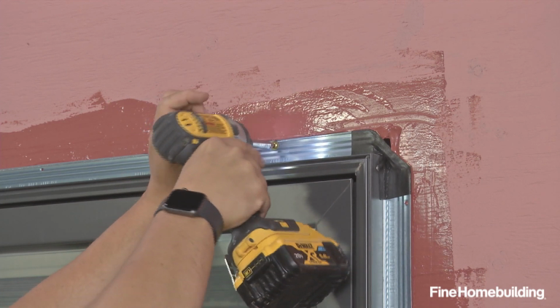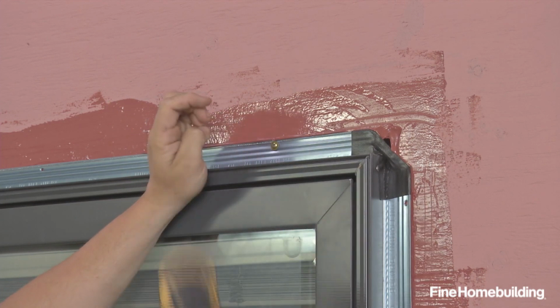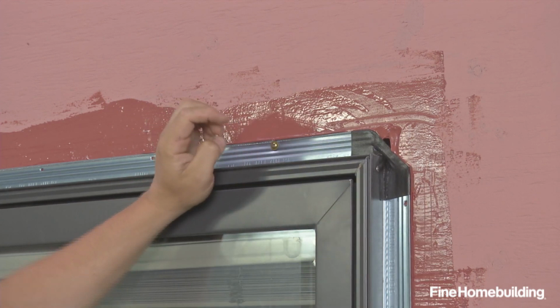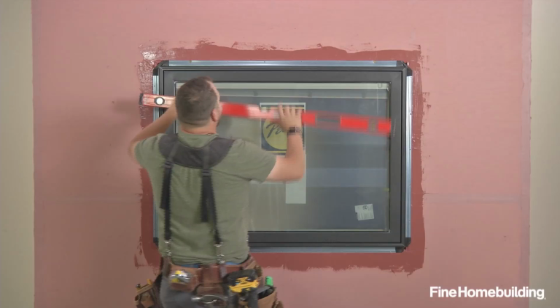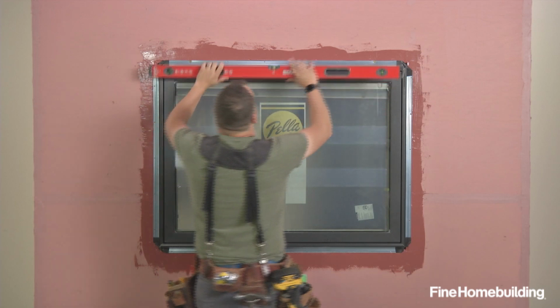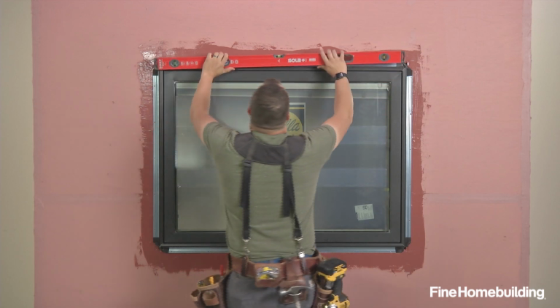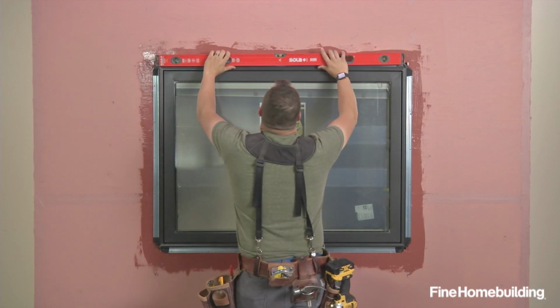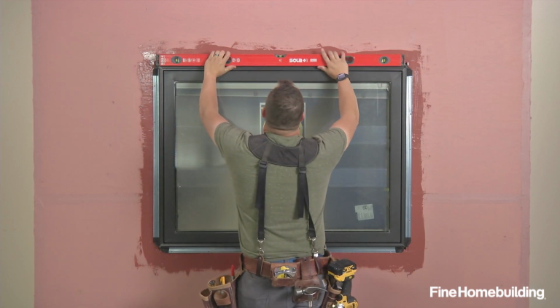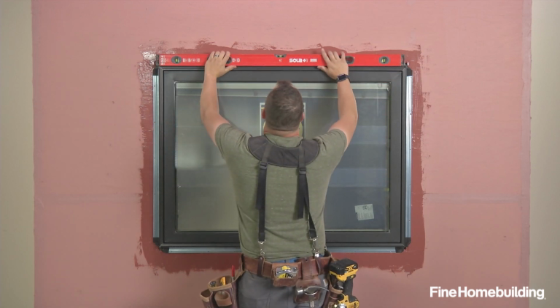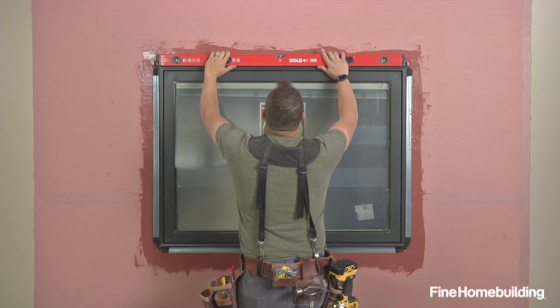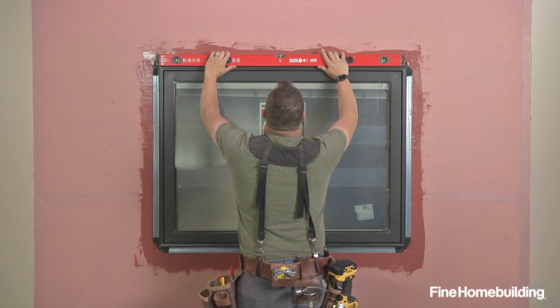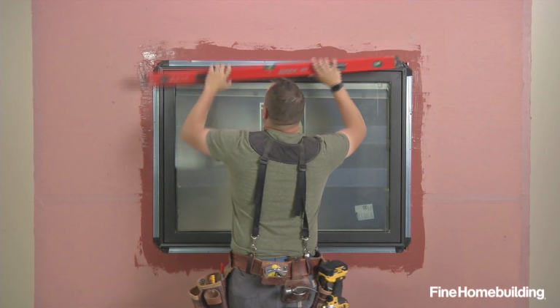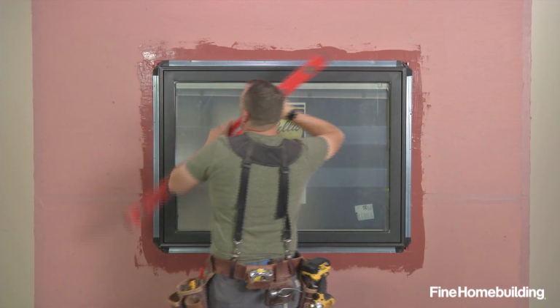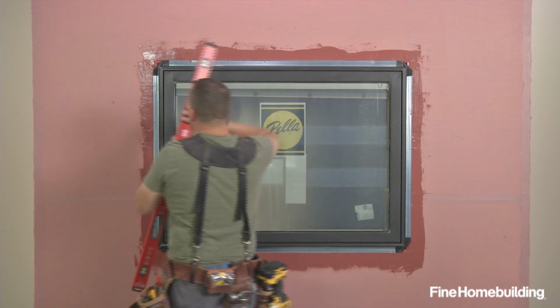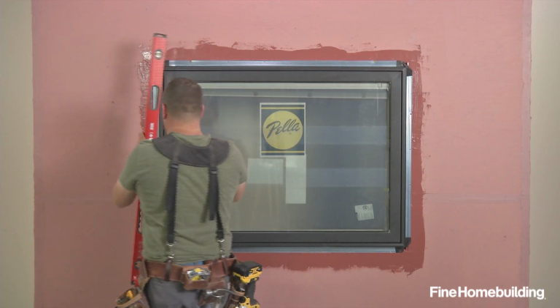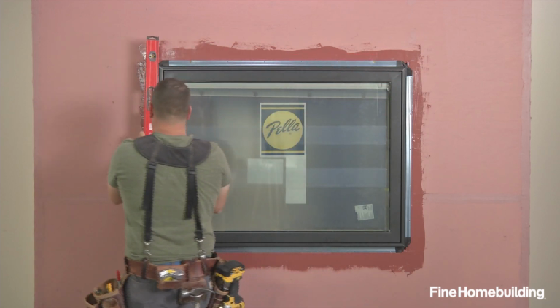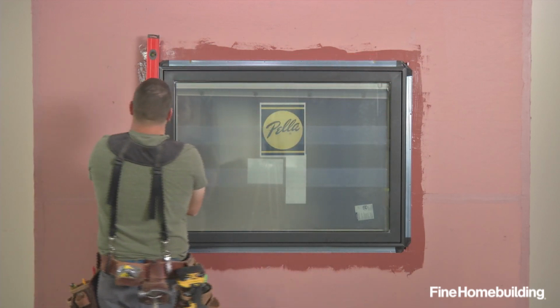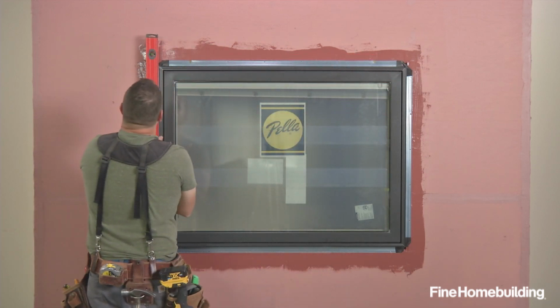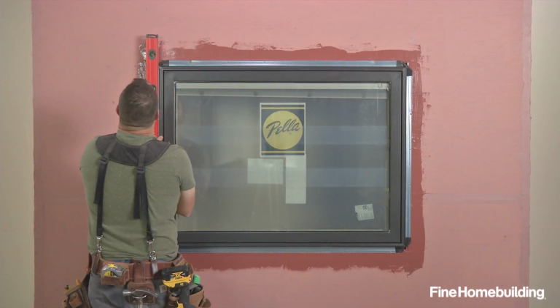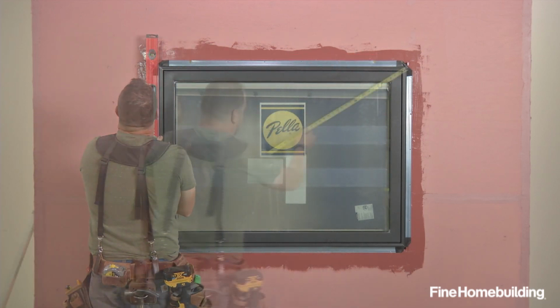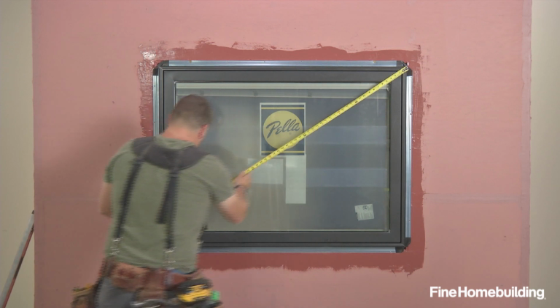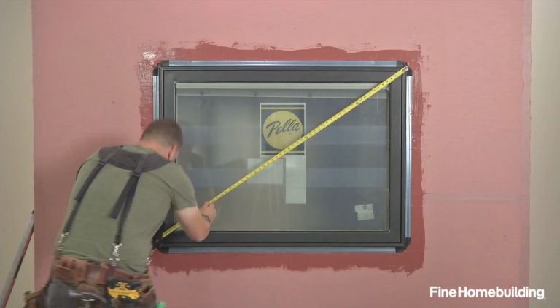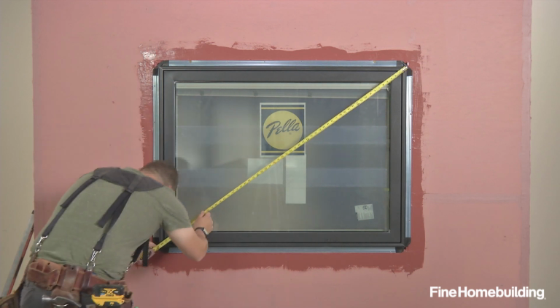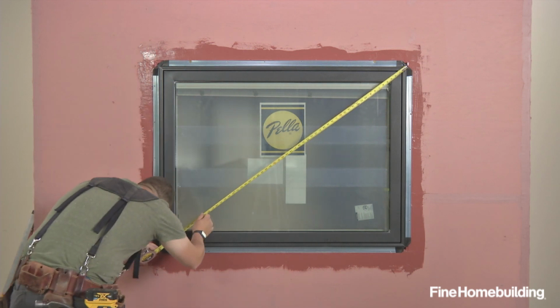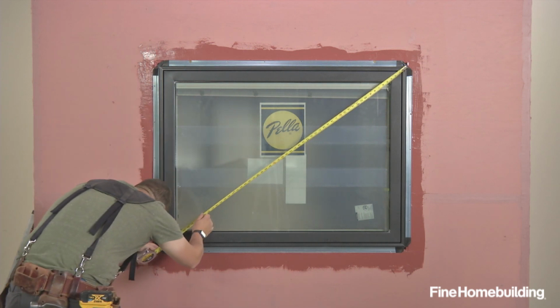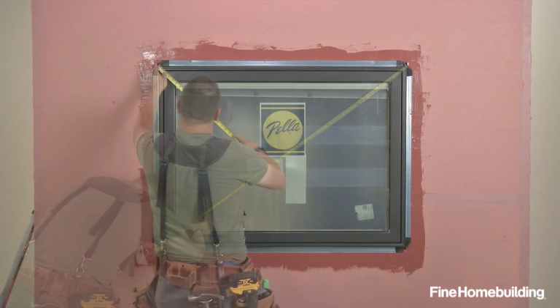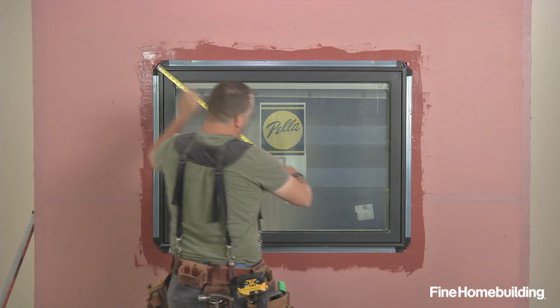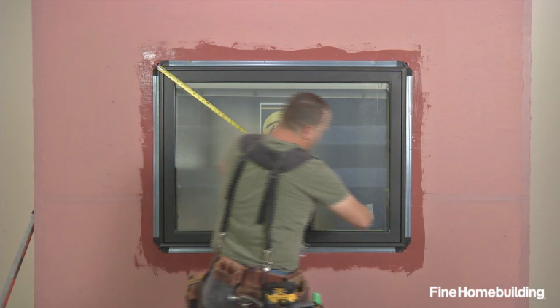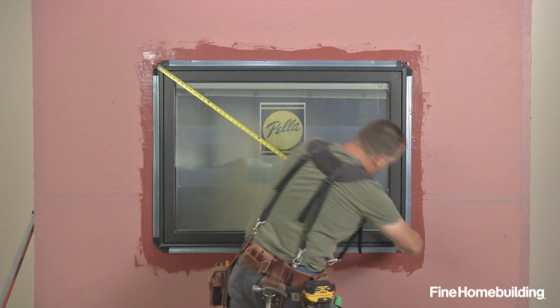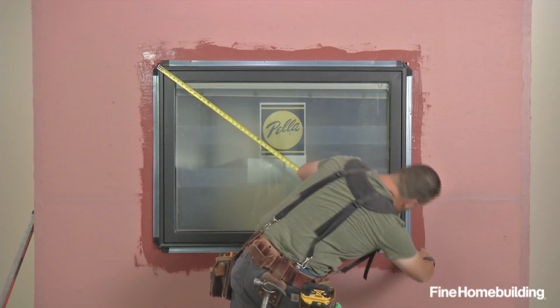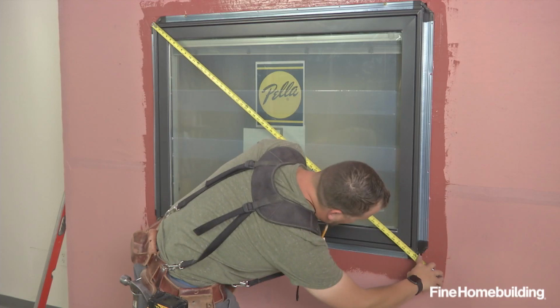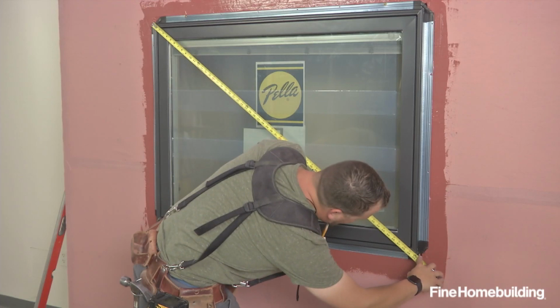Now that we have the window tacked in place, we can check for level, plumb, and square. If we discover anything is off at this time, now would be the right time to make any final adjustments before fastening the window.